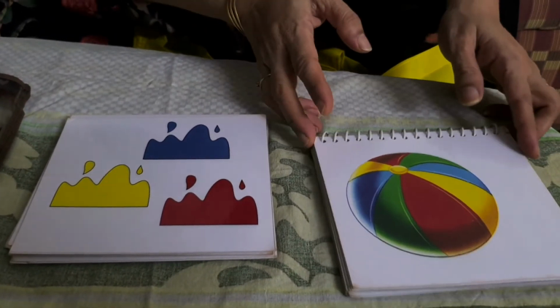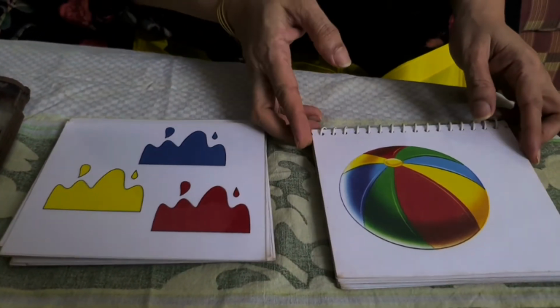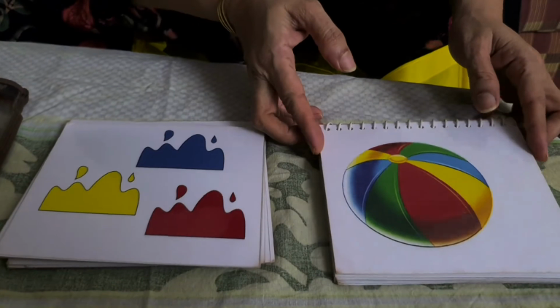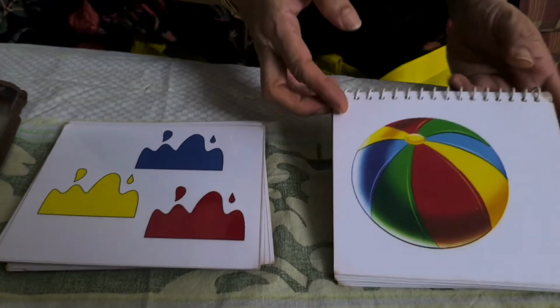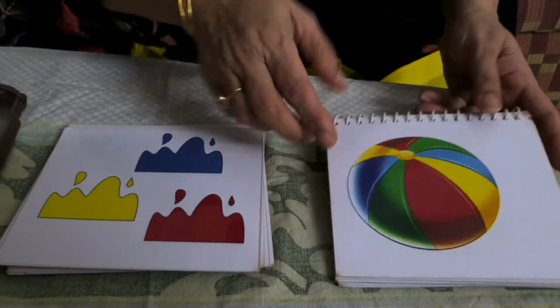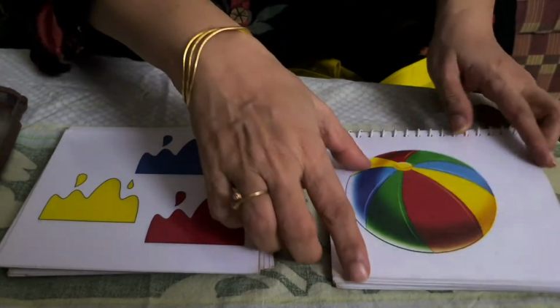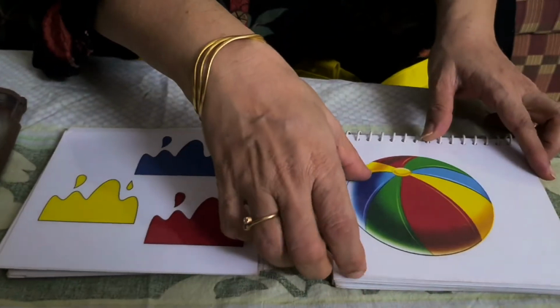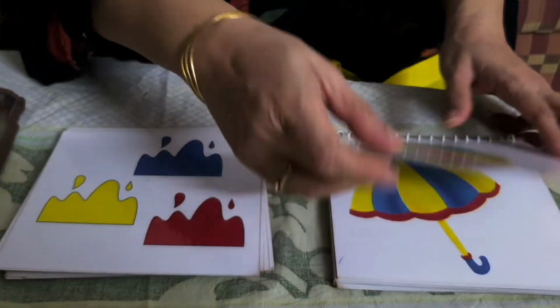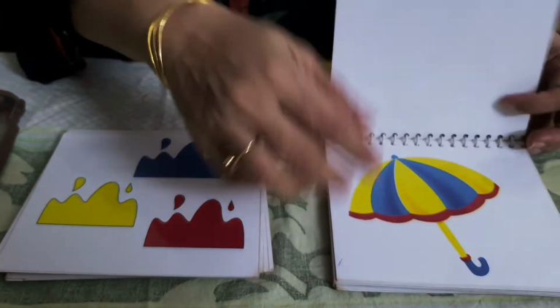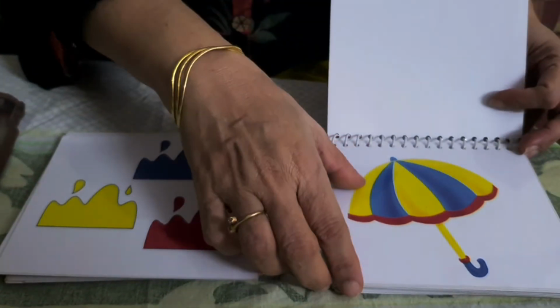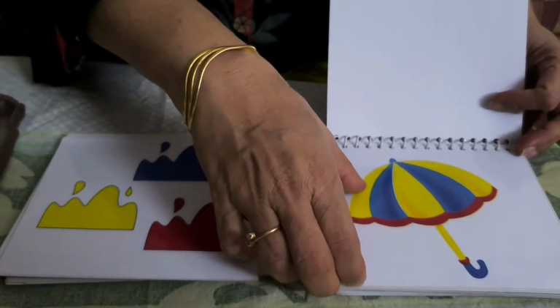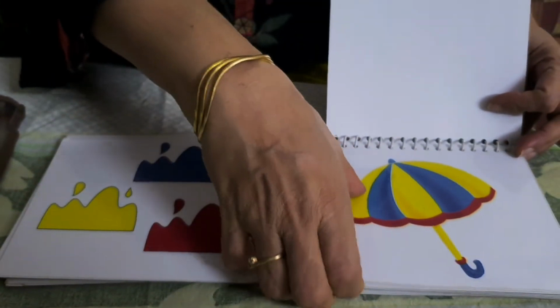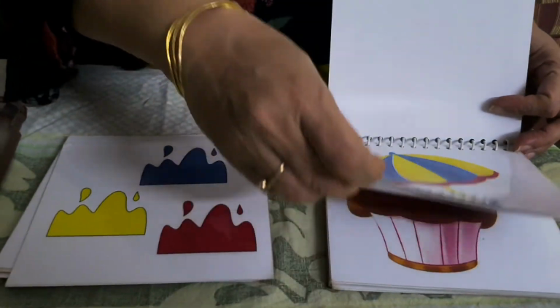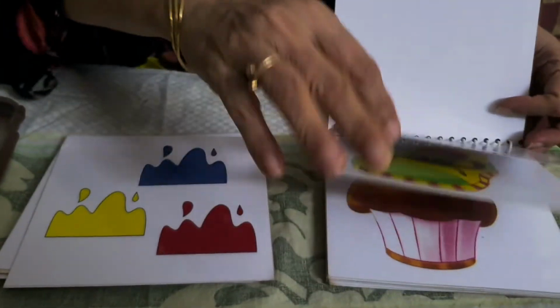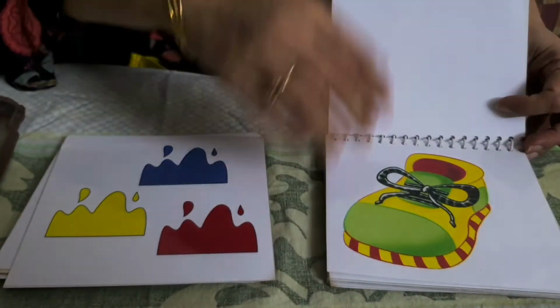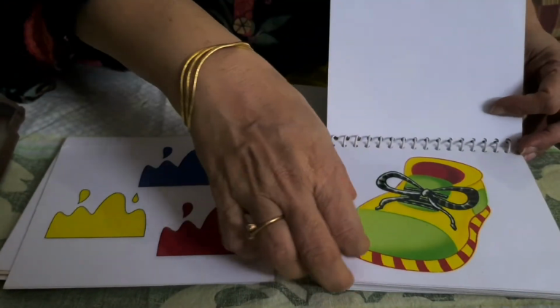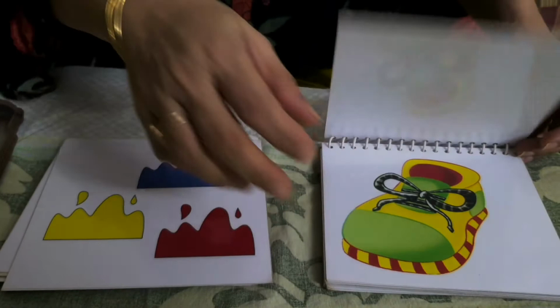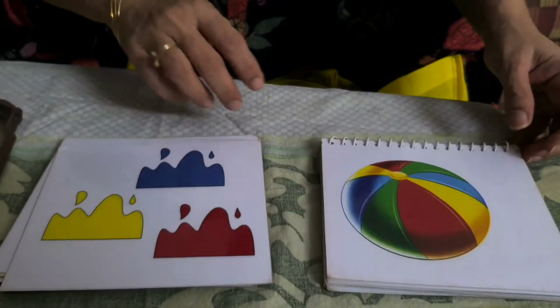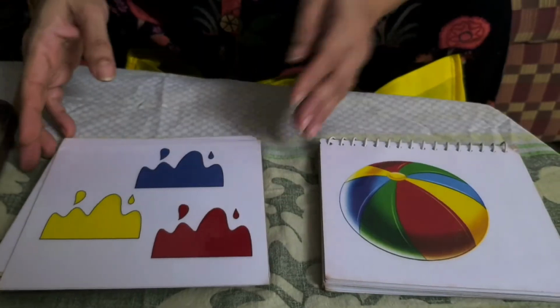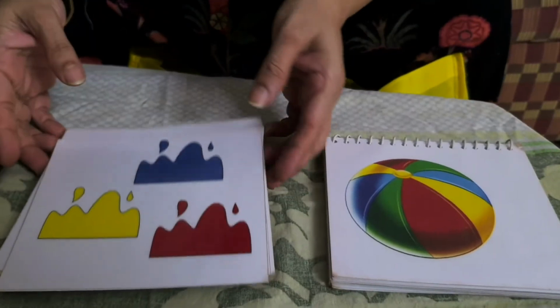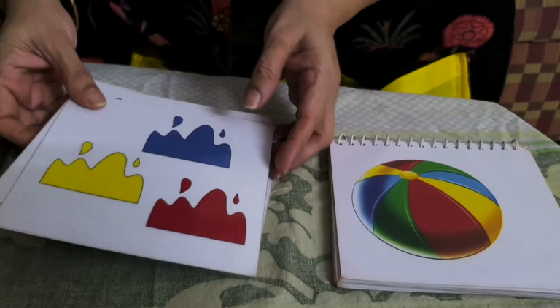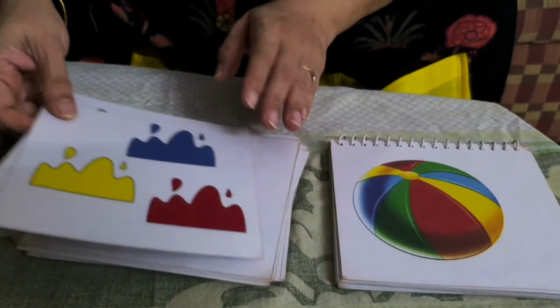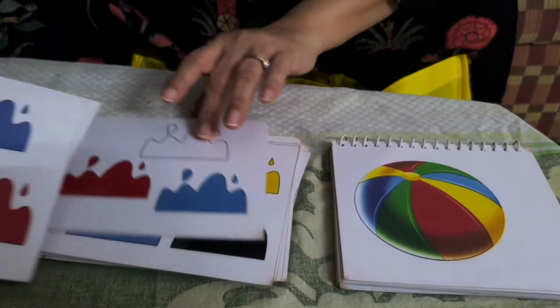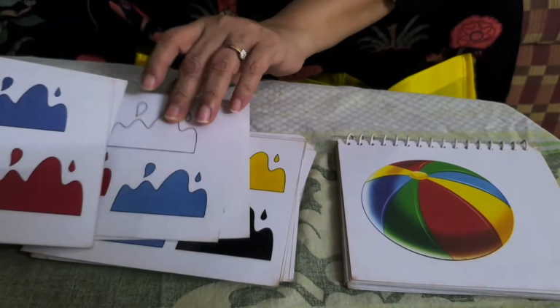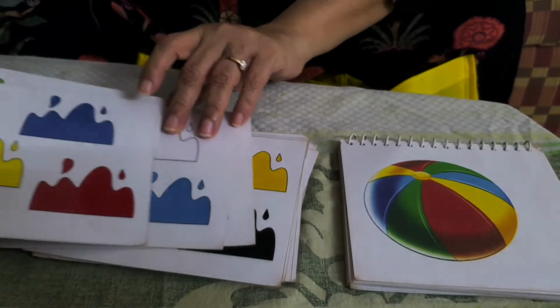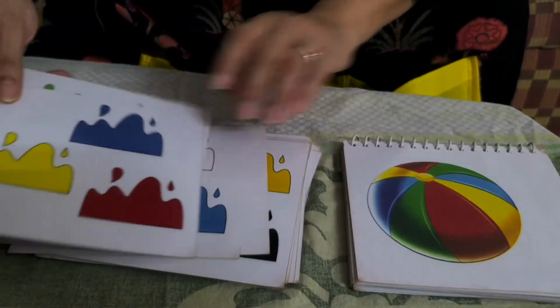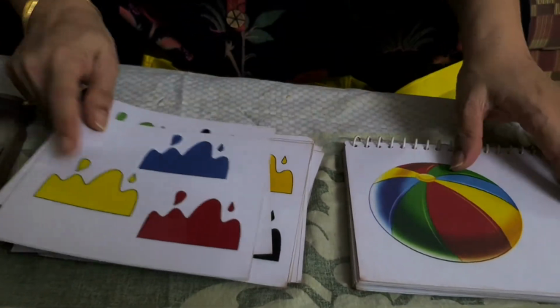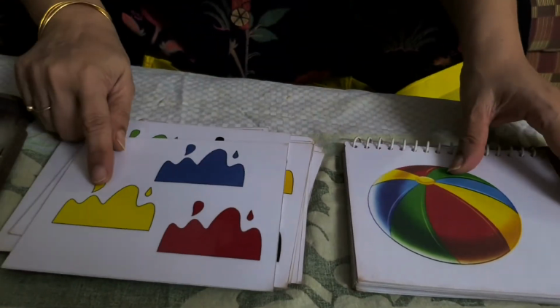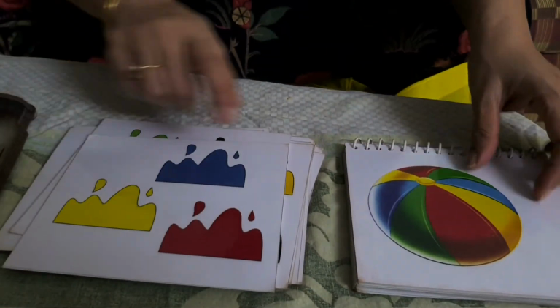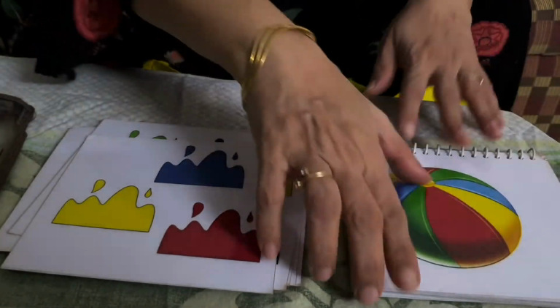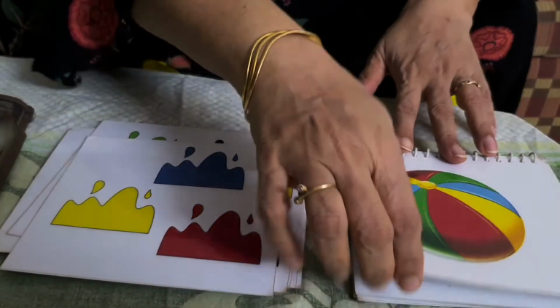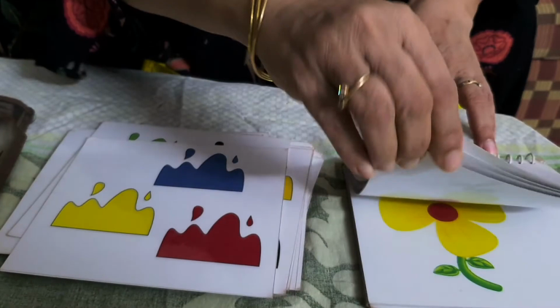Parents, here is one book where there are many pictures. And here there are color cards. Now the child has to search.